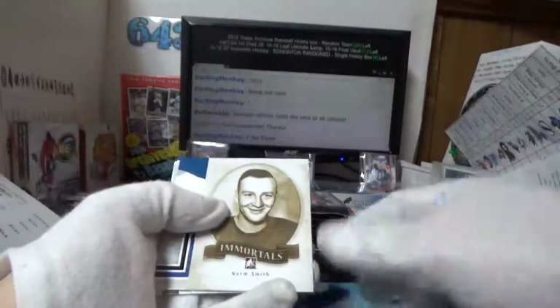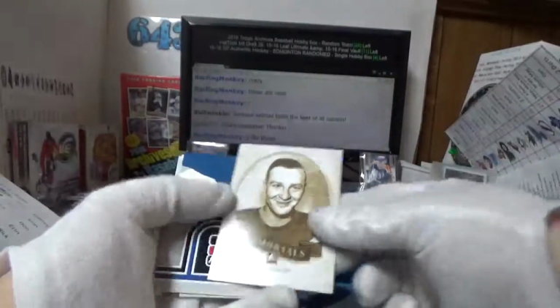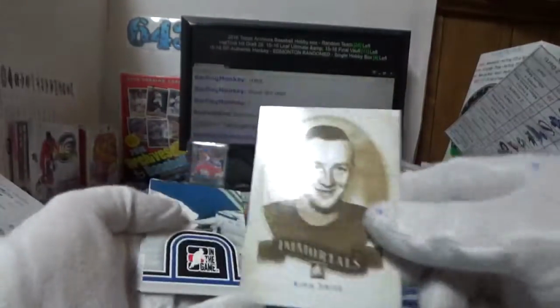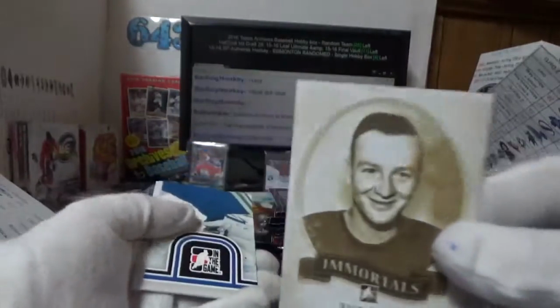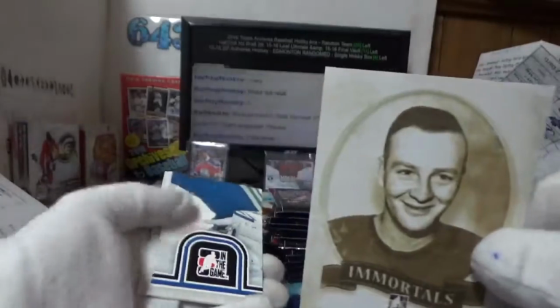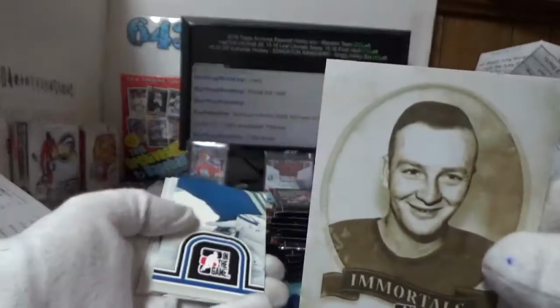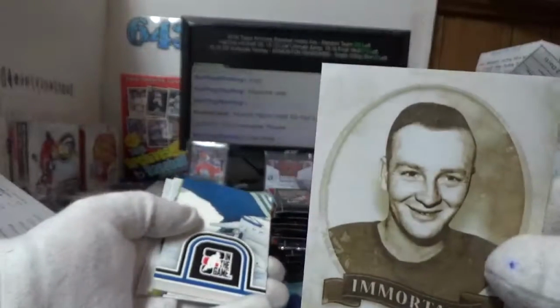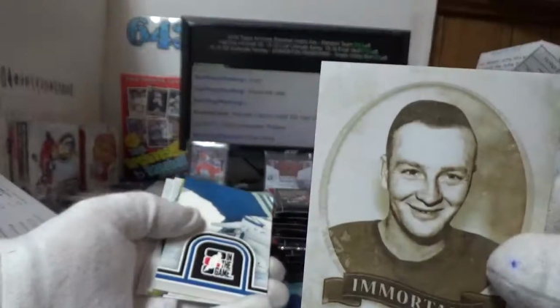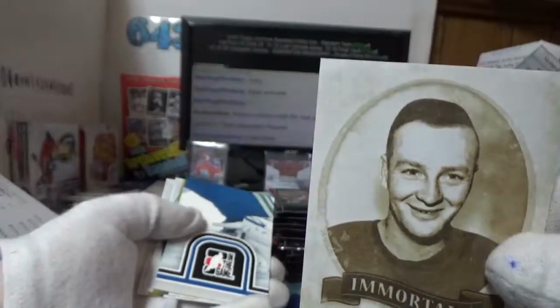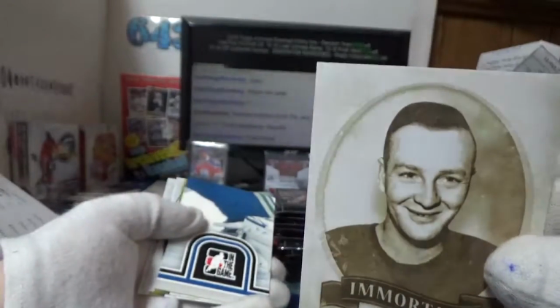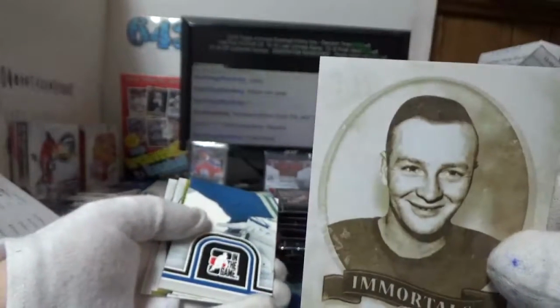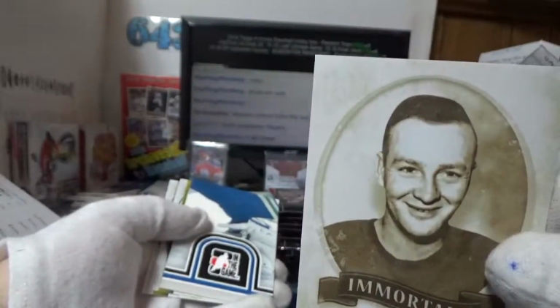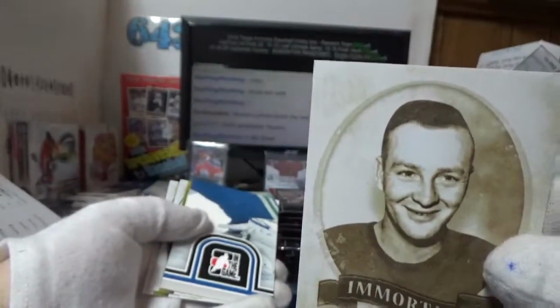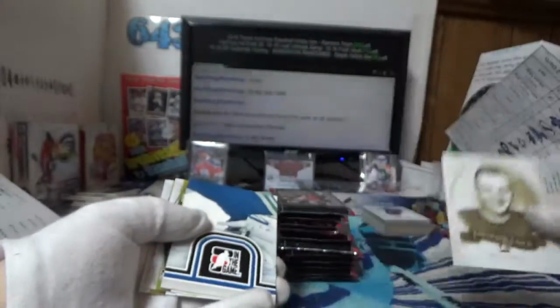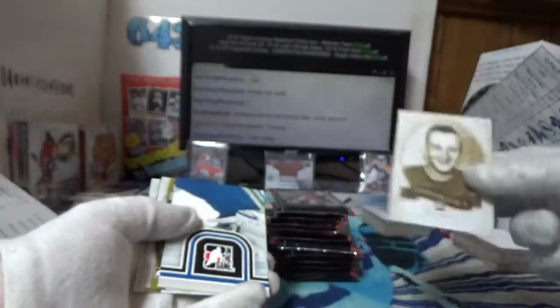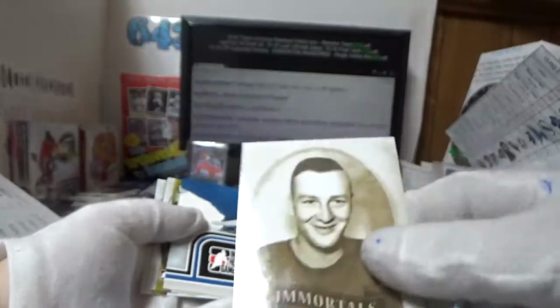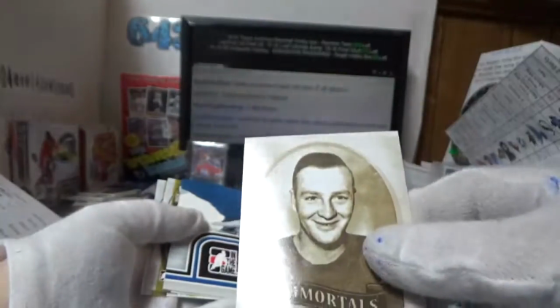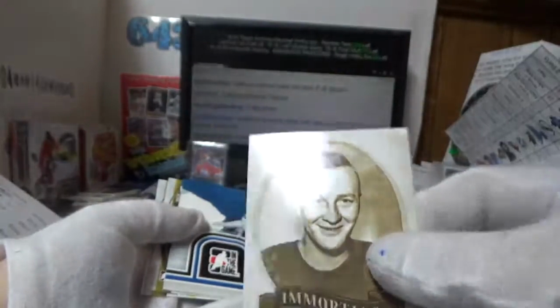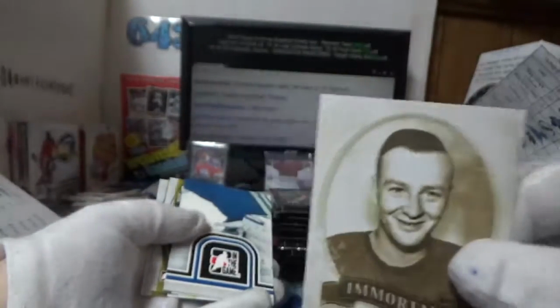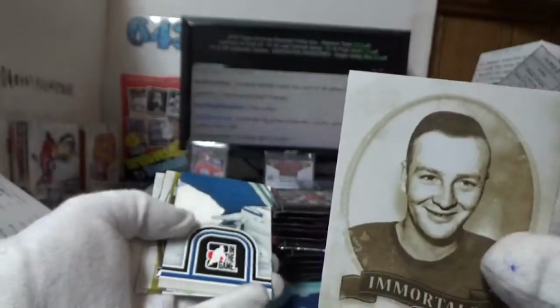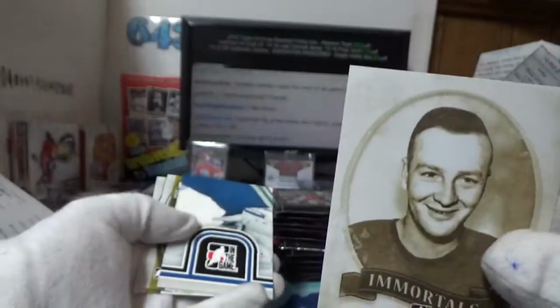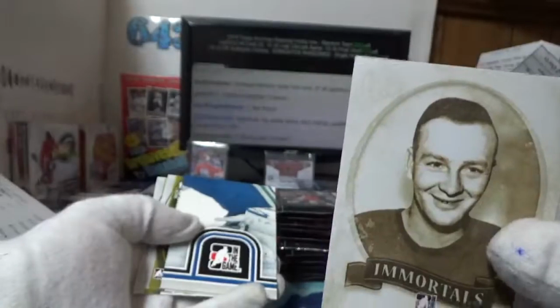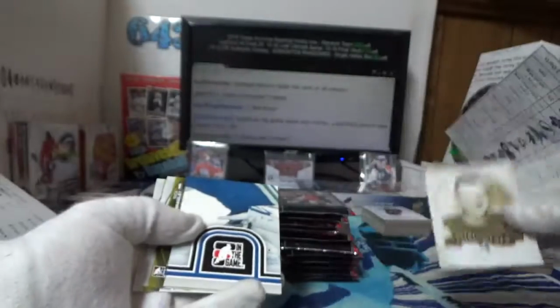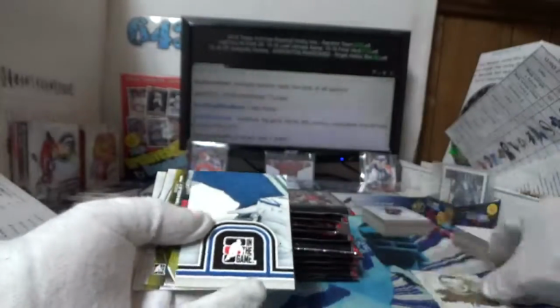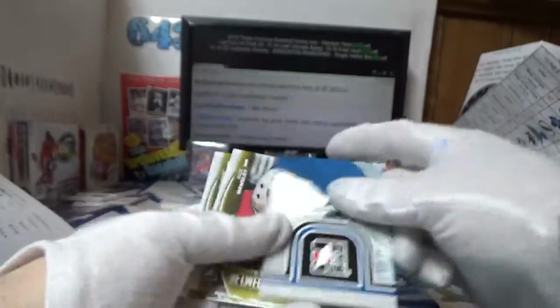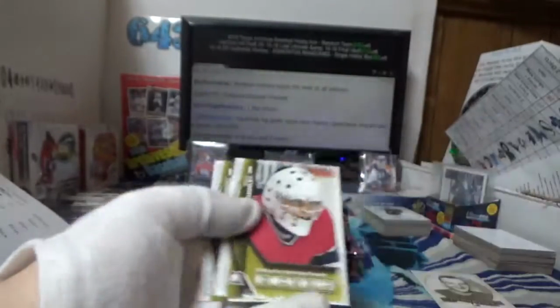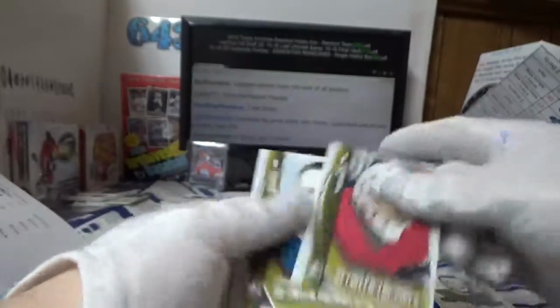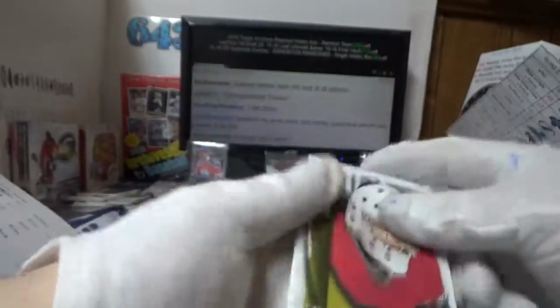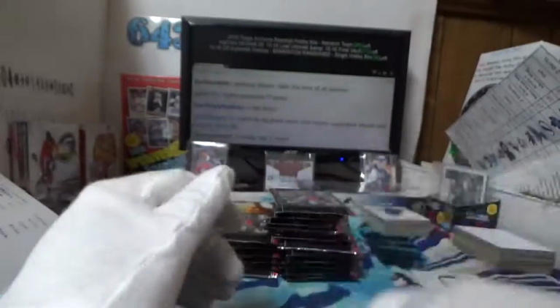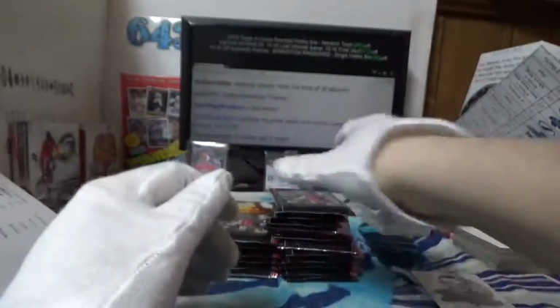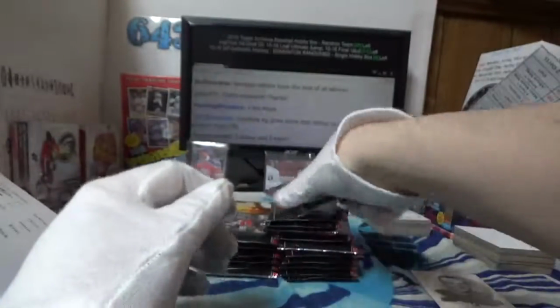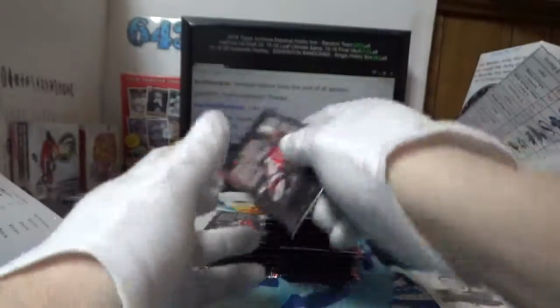Norm Smith — rocking out the slick hair there. I hope that style comes back because I want to rock that hair out.